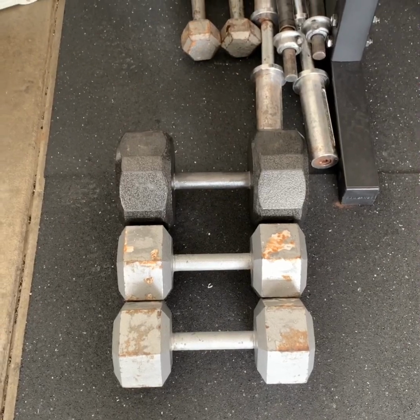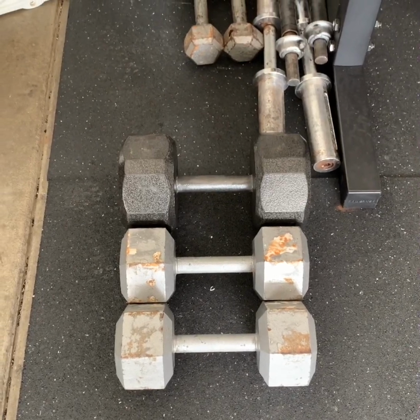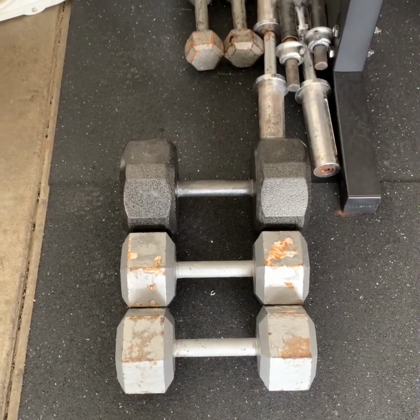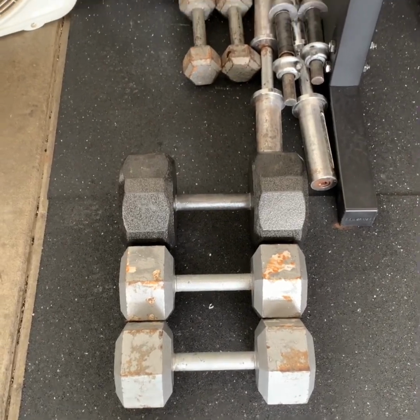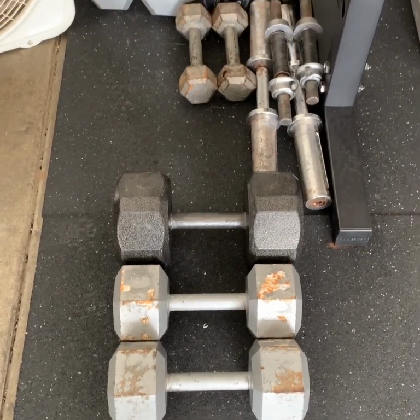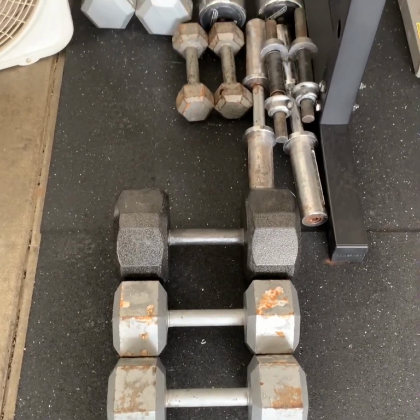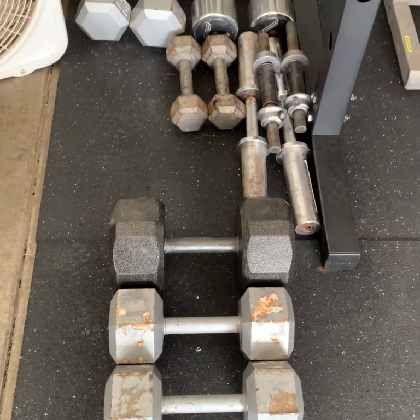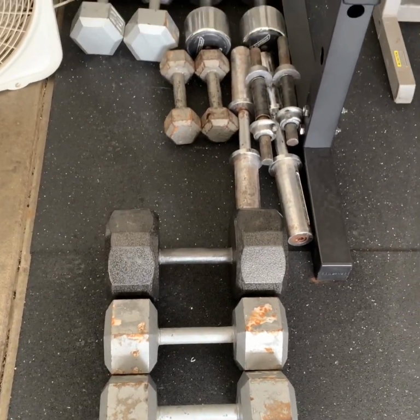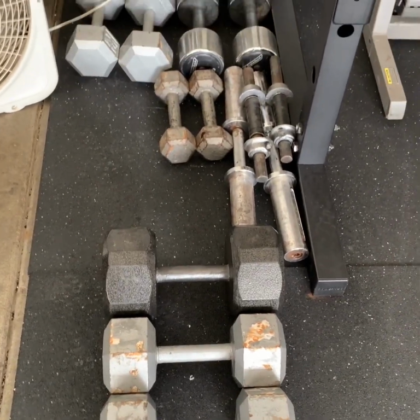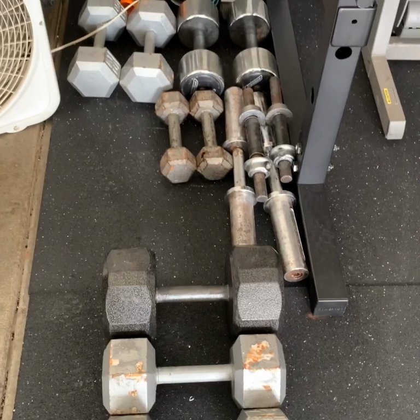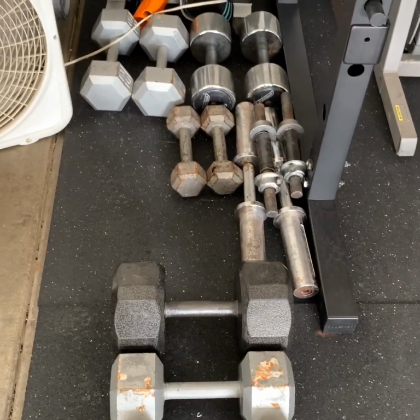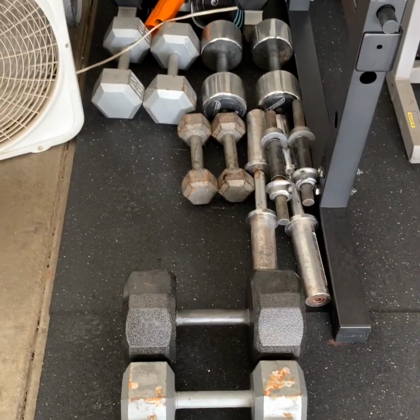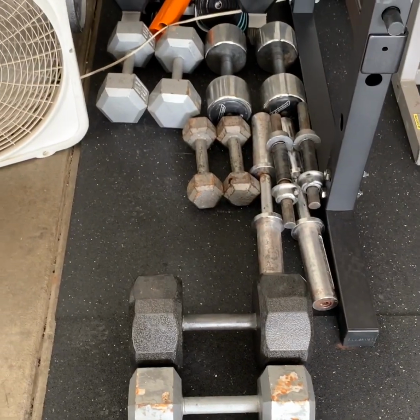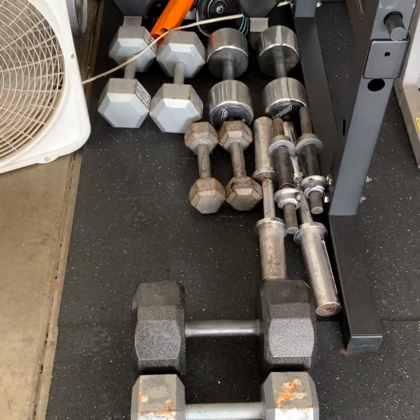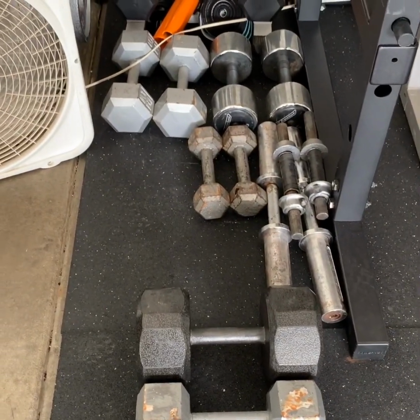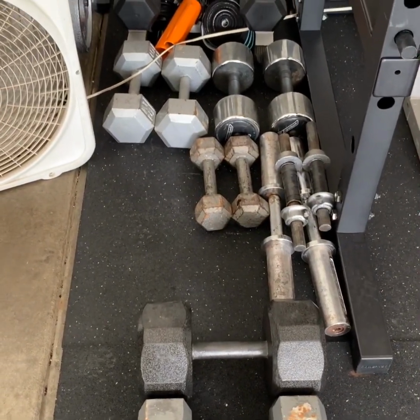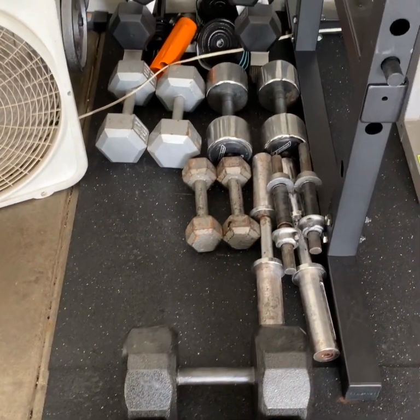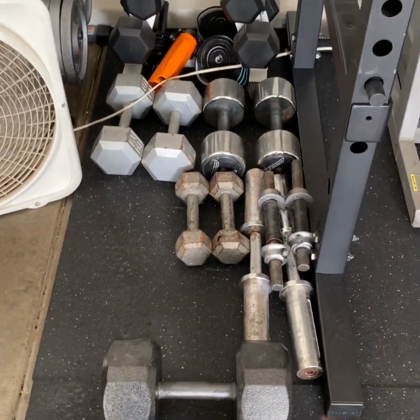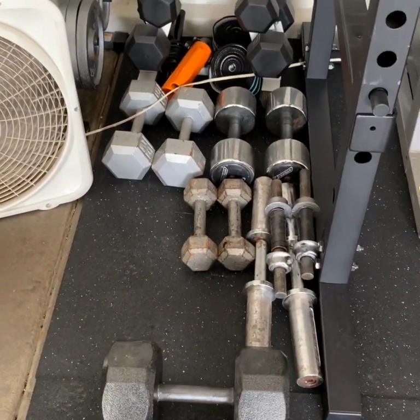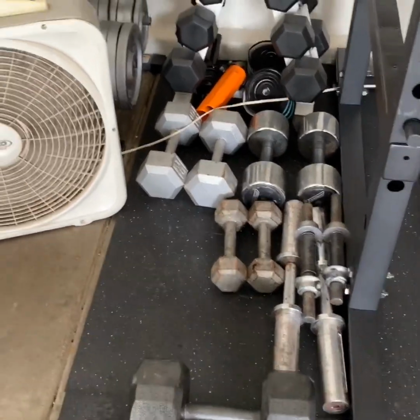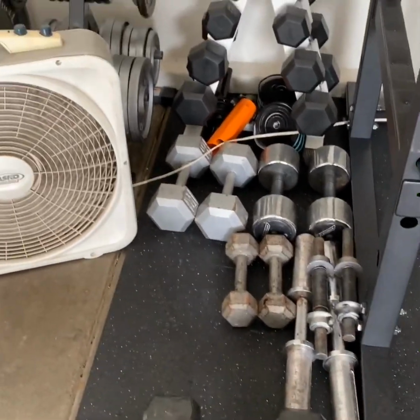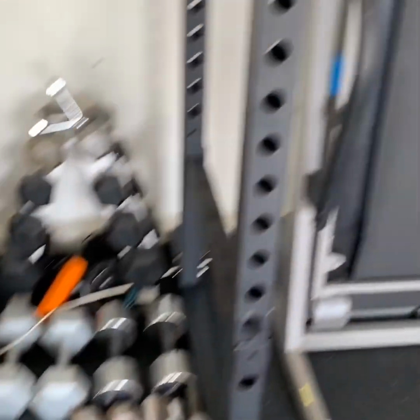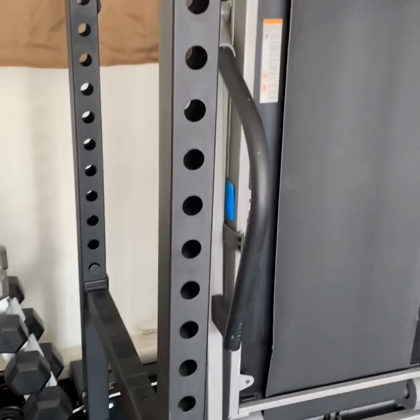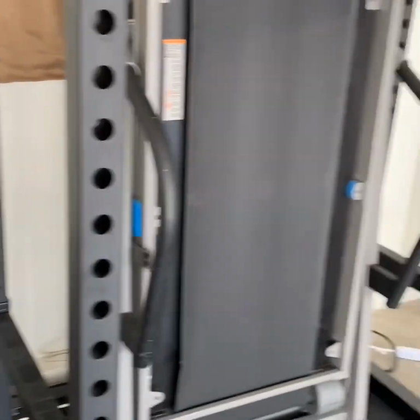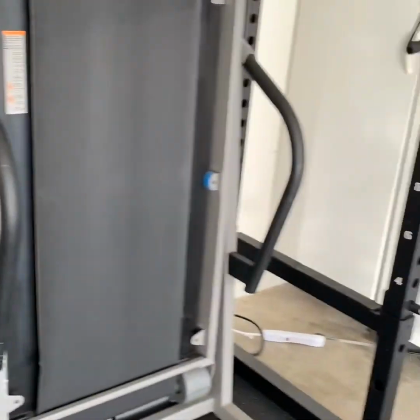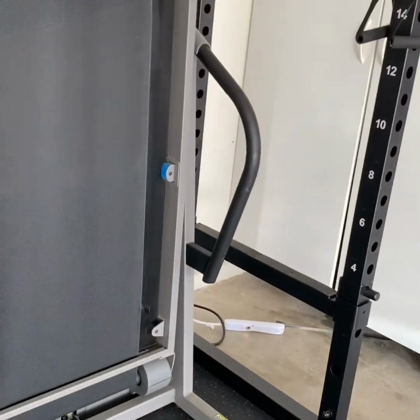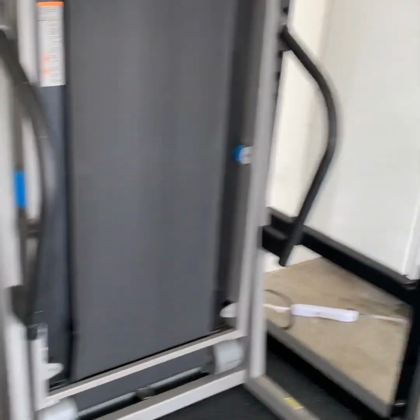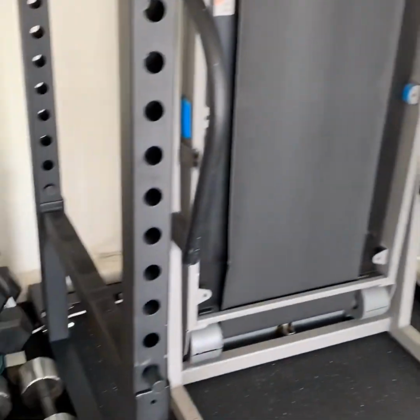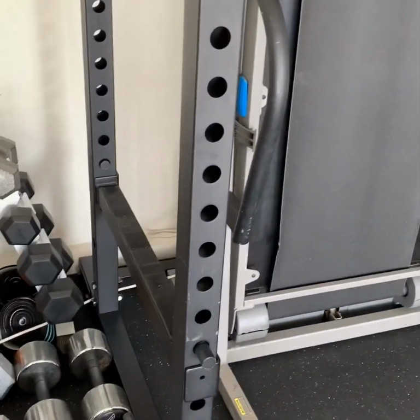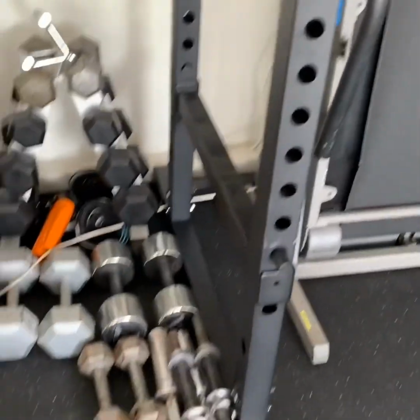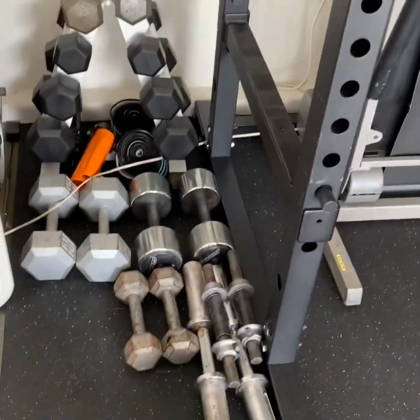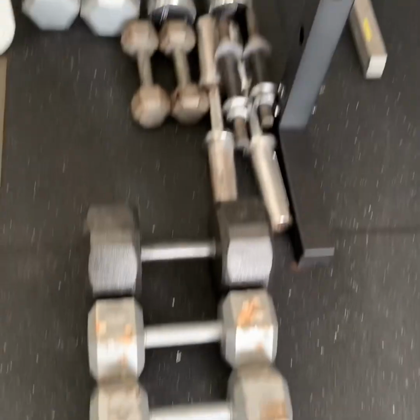Operation Dungeon is officially done as far as cleaning and taking off rust. I still need maybe an easy curl bar and a dip bar attachment. Other than that, I'm pretty much golden.